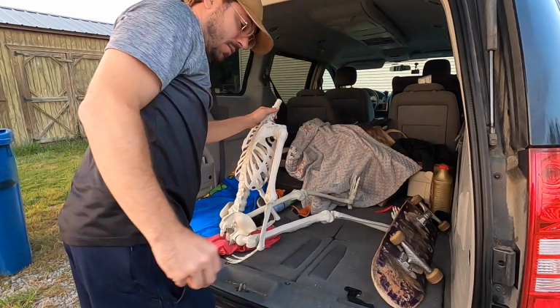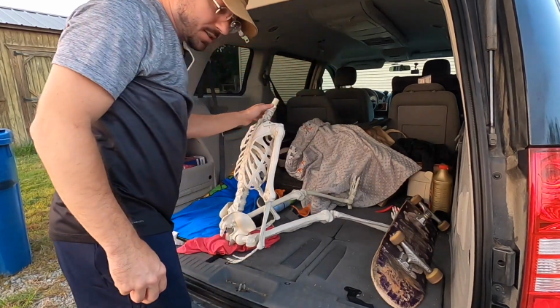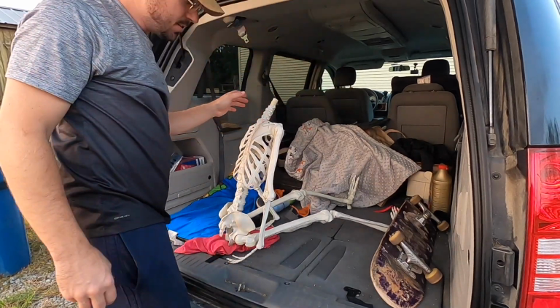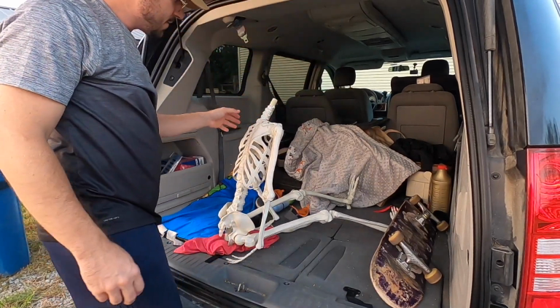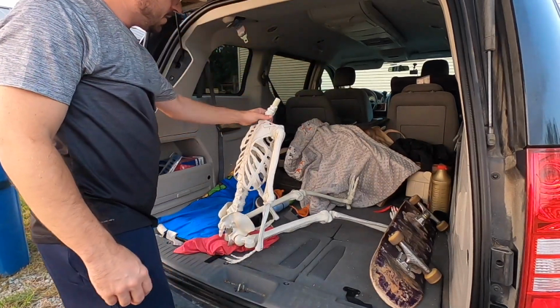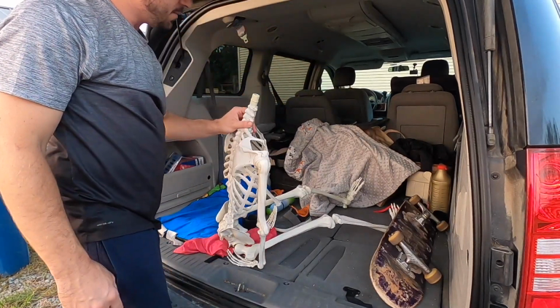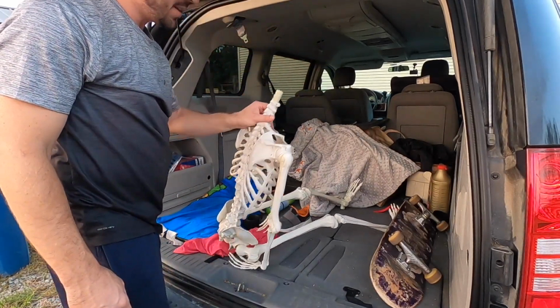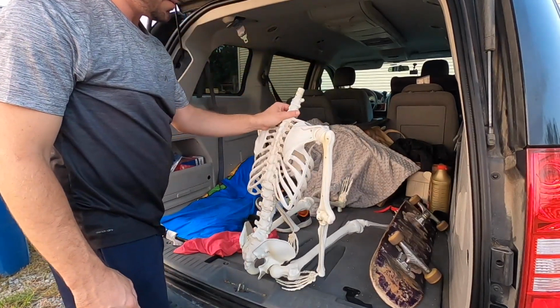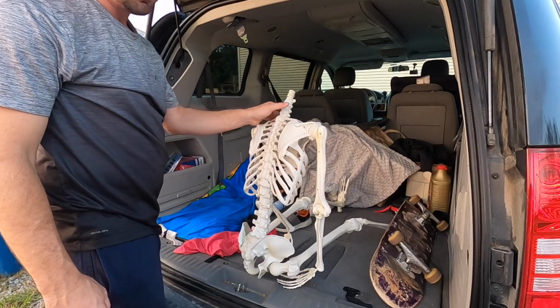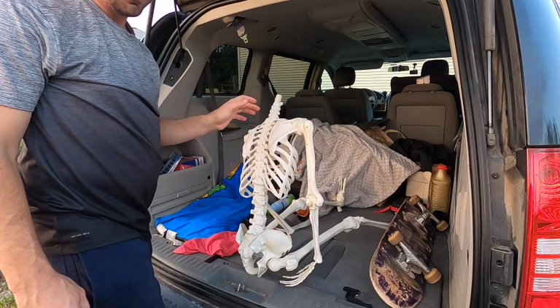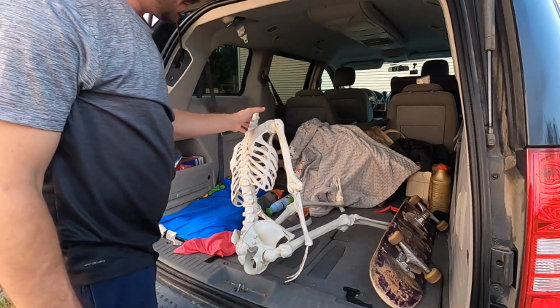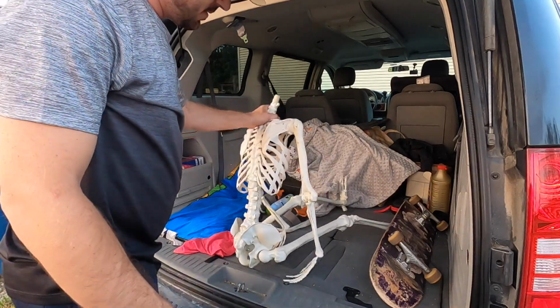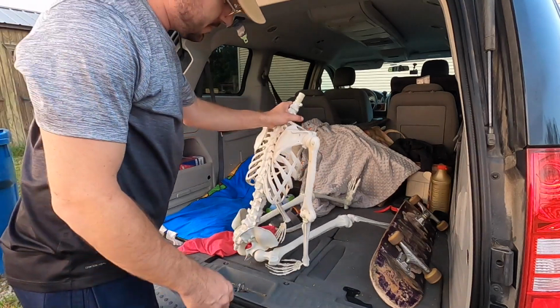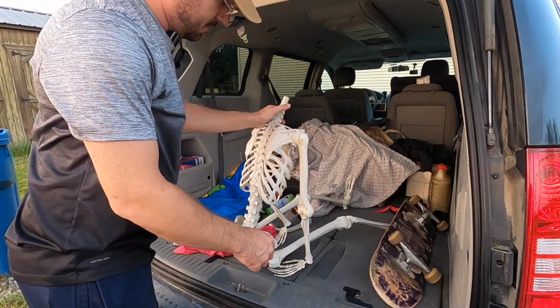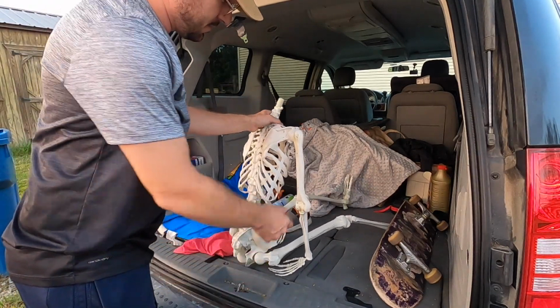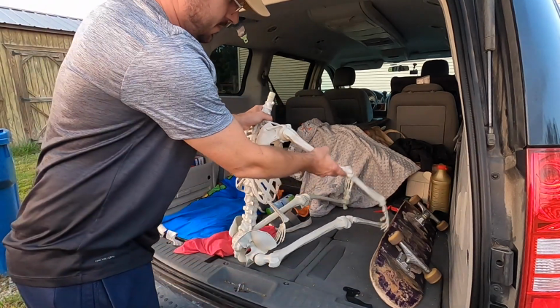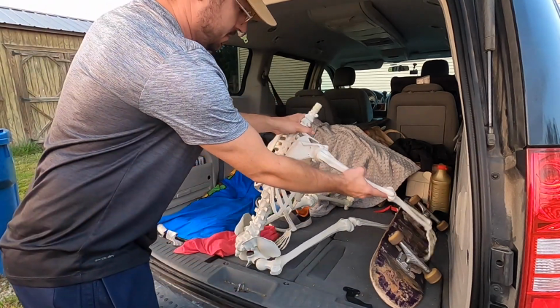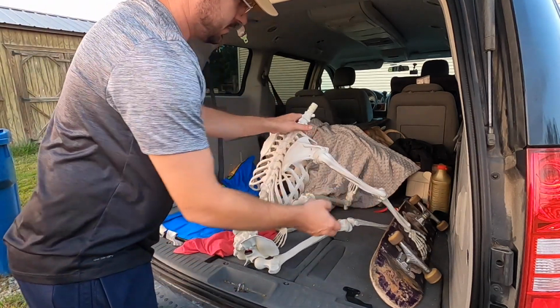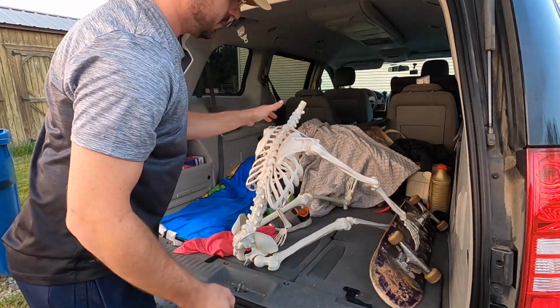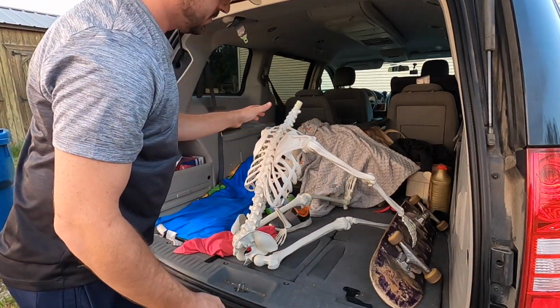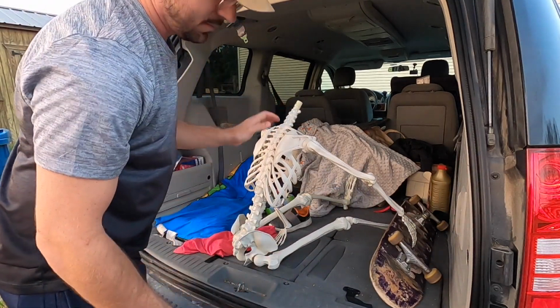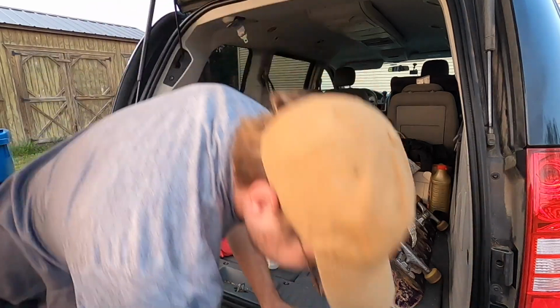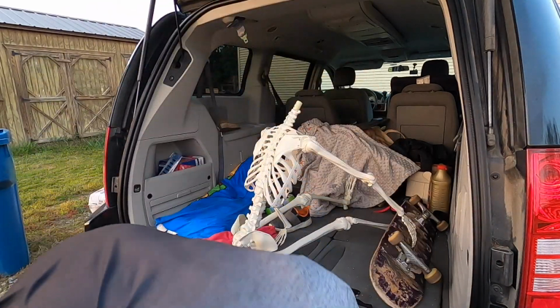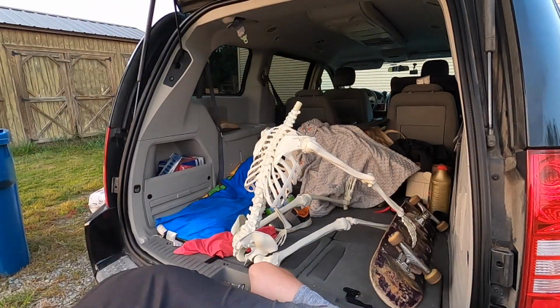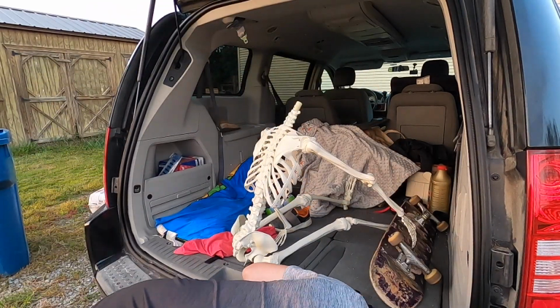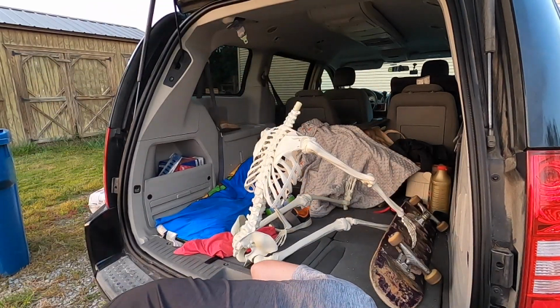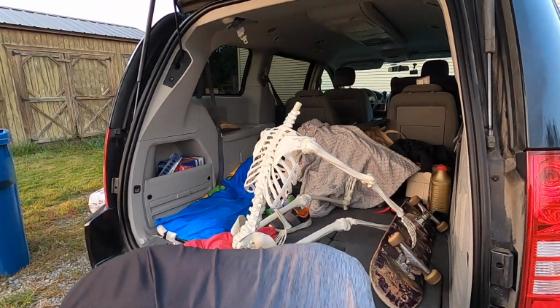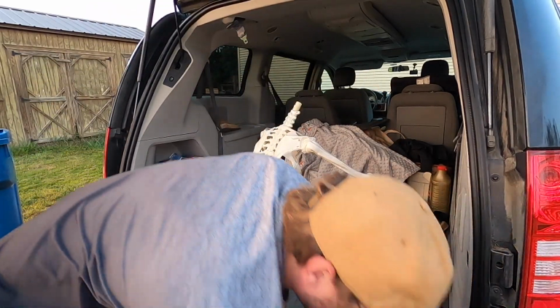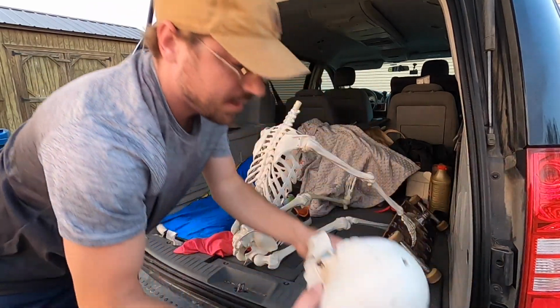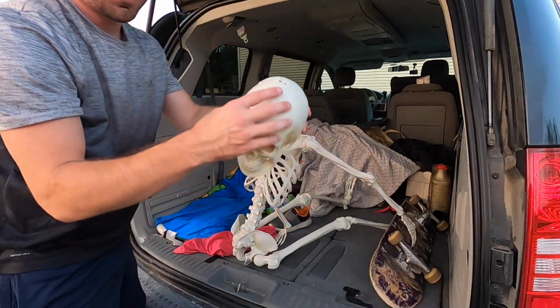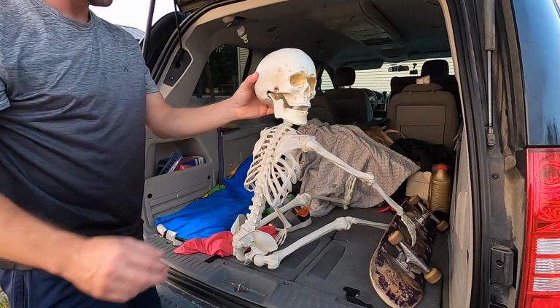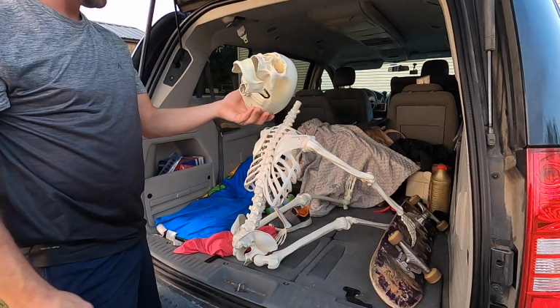The head's off — it rolled under the table. All right, so the head's off.